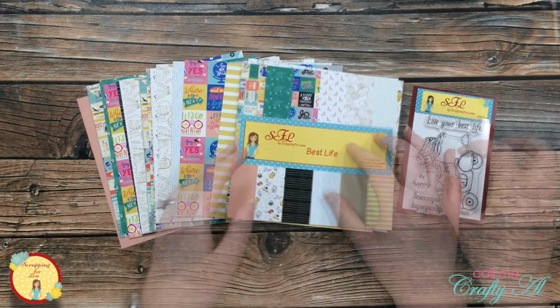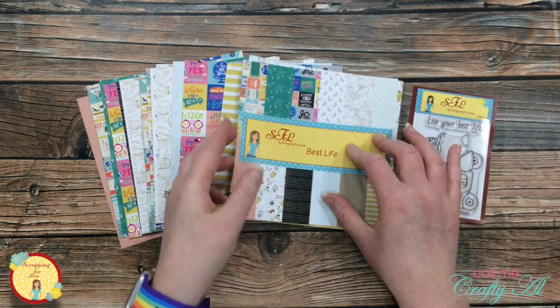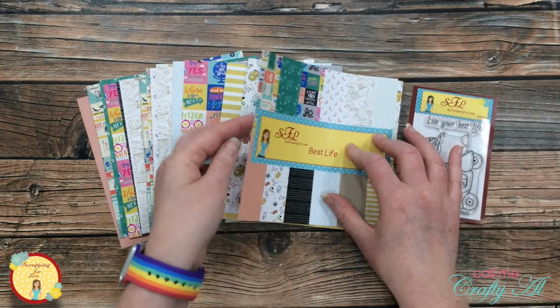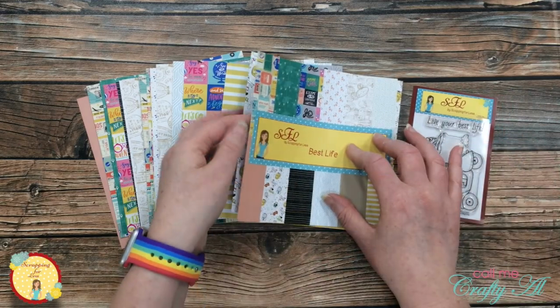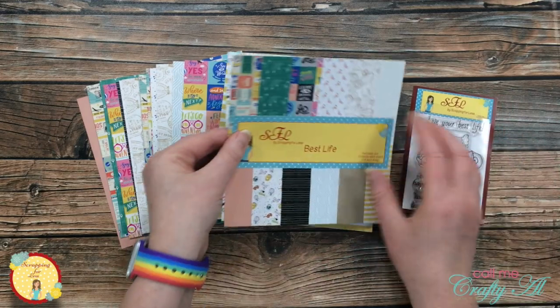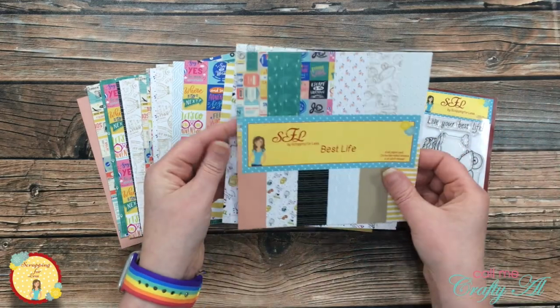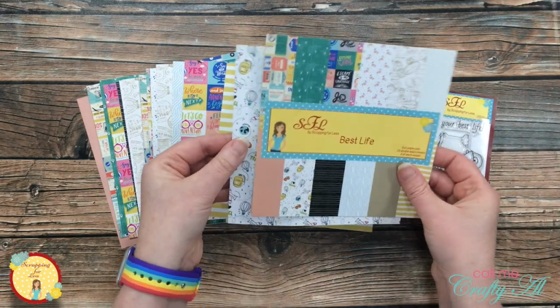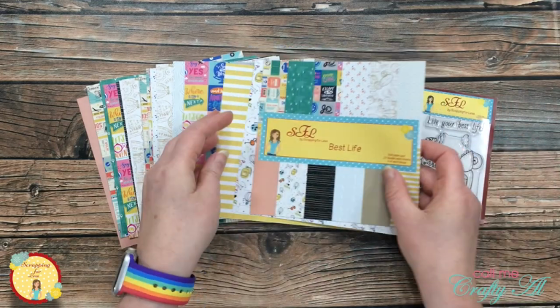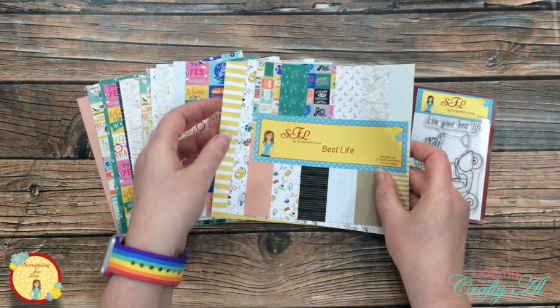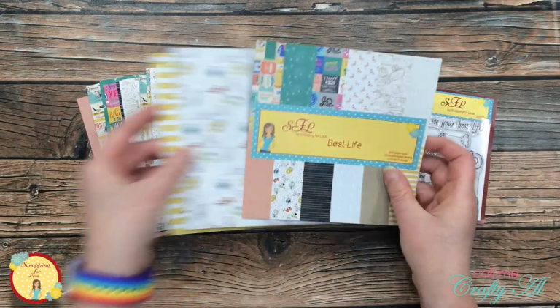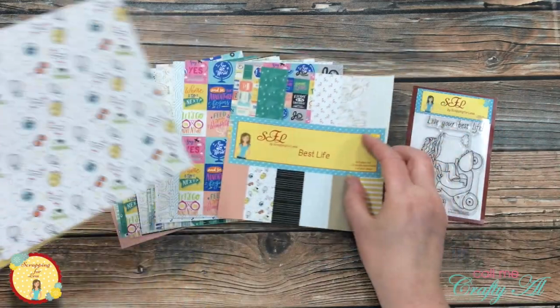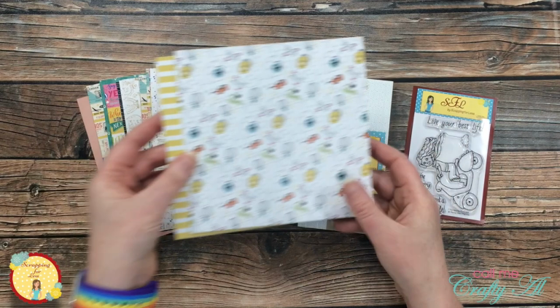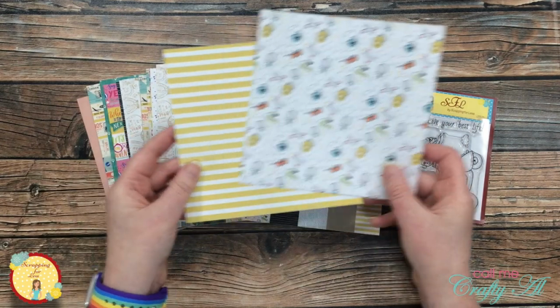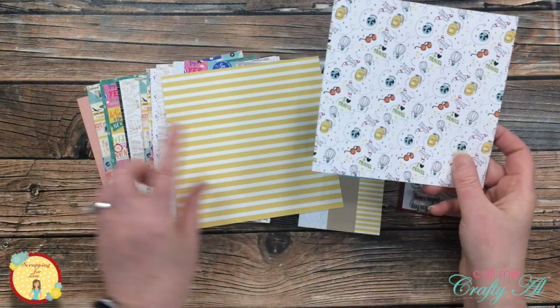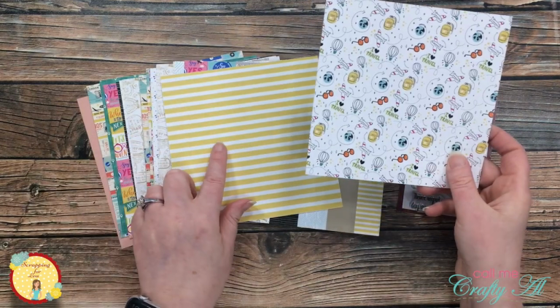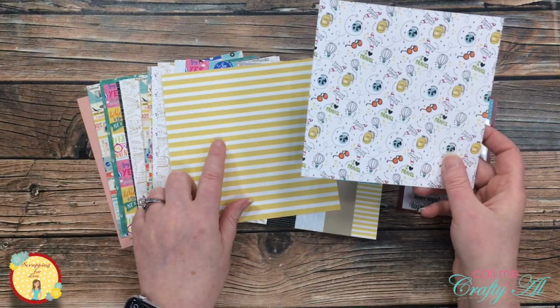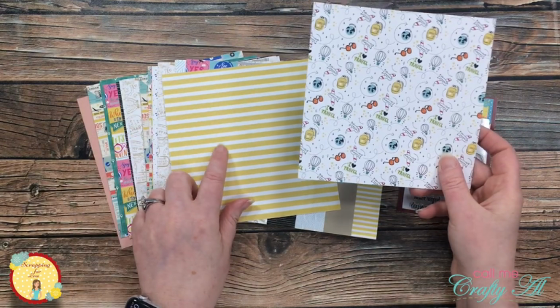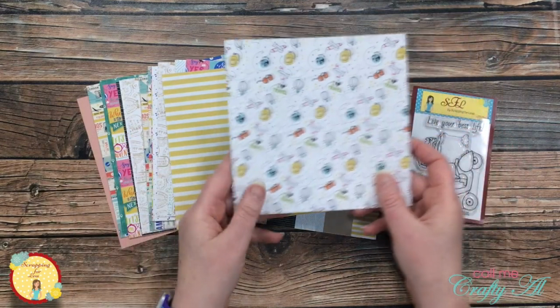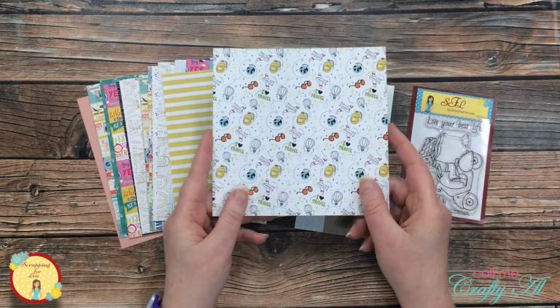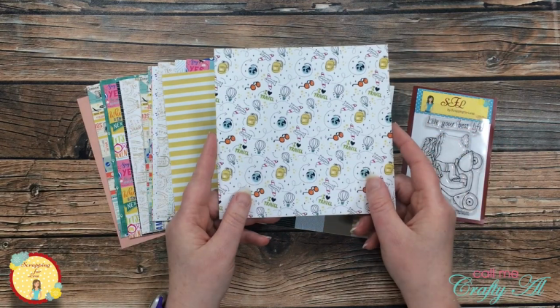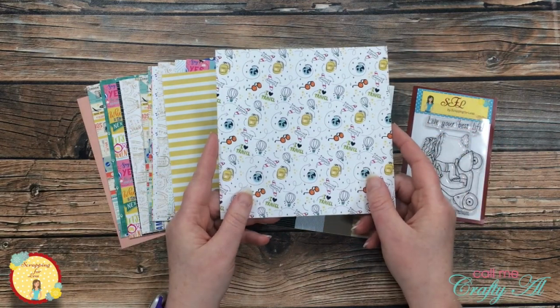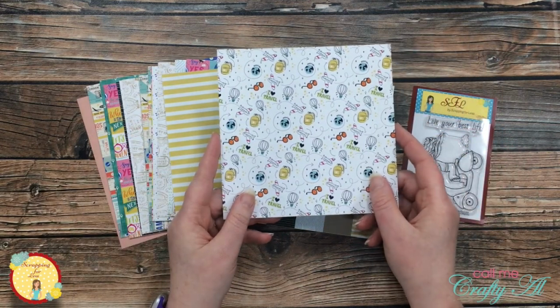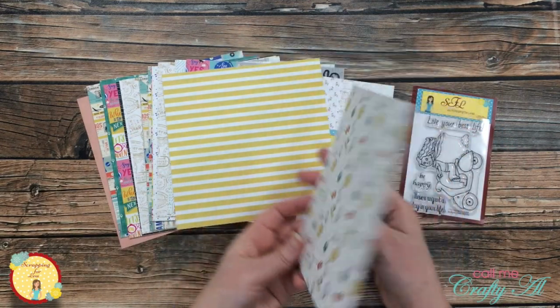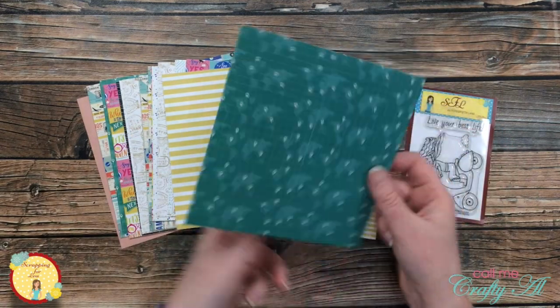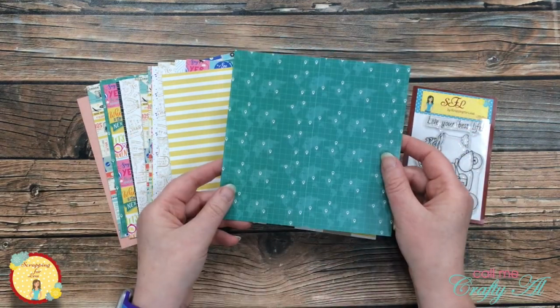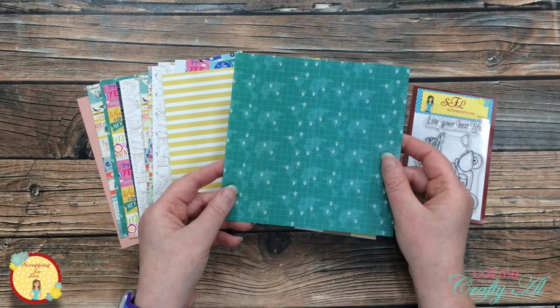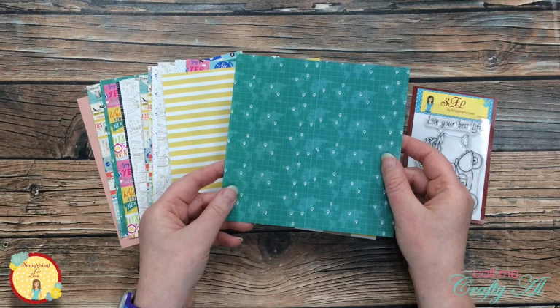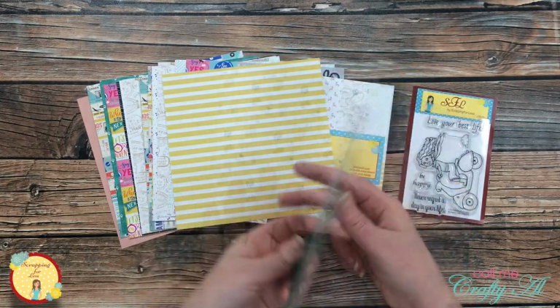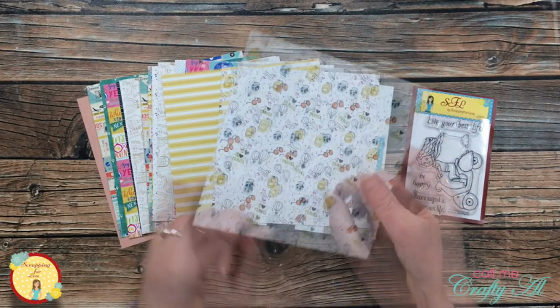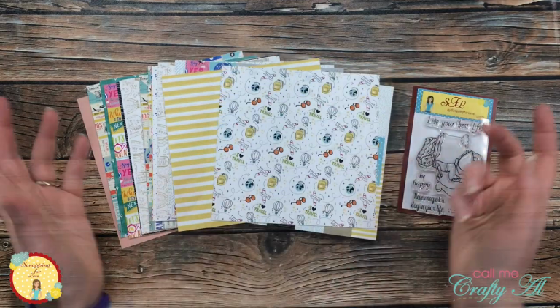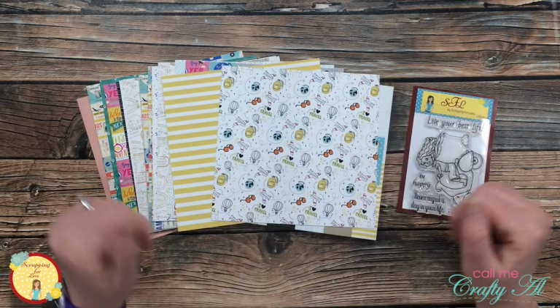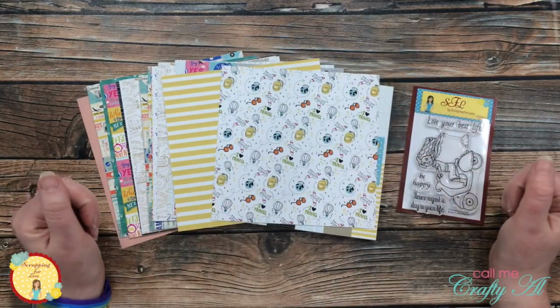I have already pre-chosen the paper that I'm going to use today. I will be using this striped patterned paper and I will be using the front and back of this one. Let's get crafty!